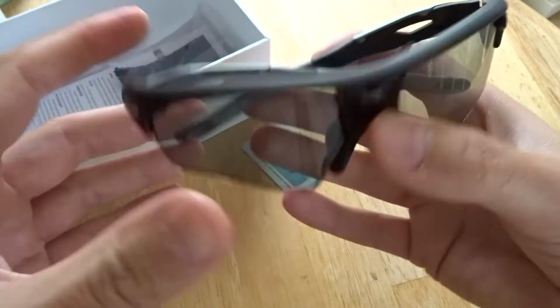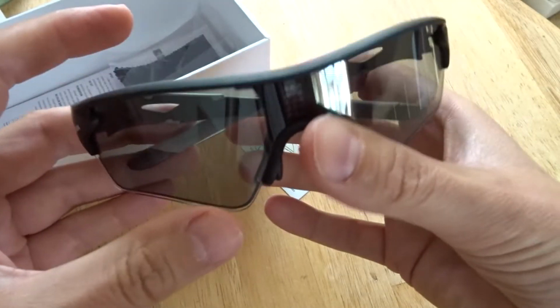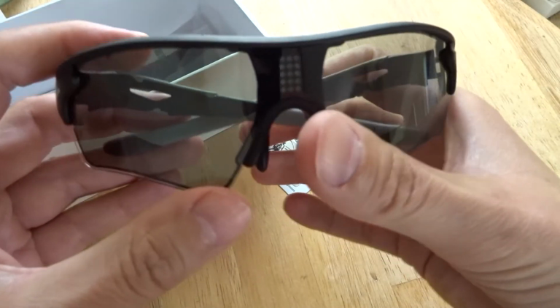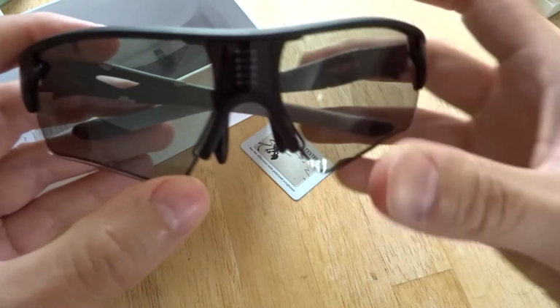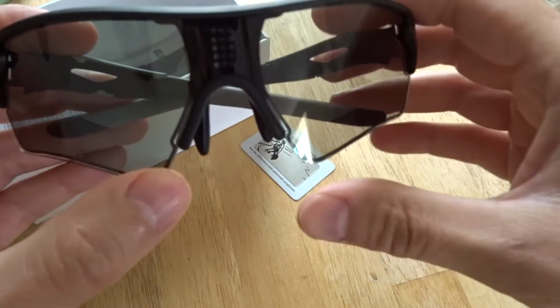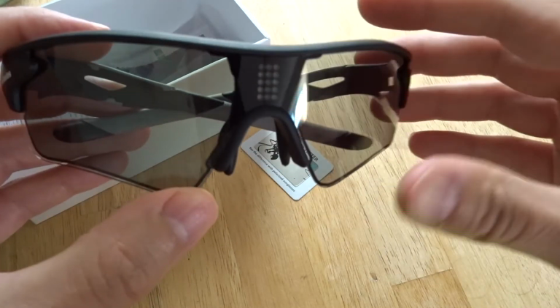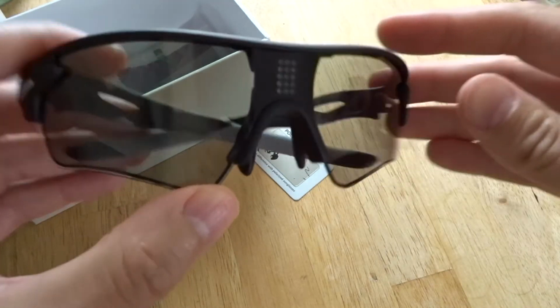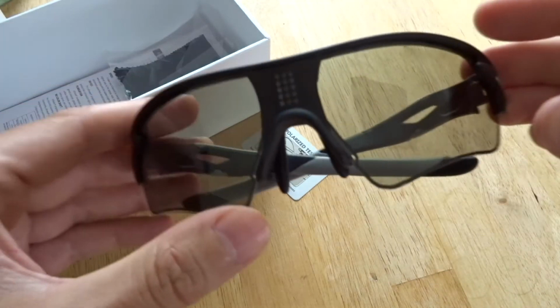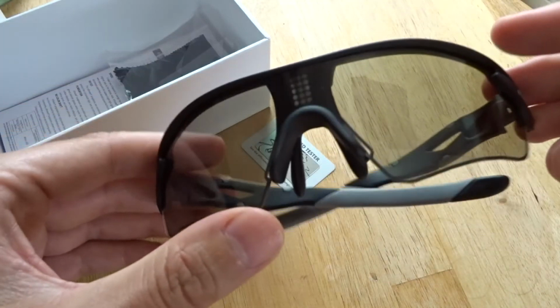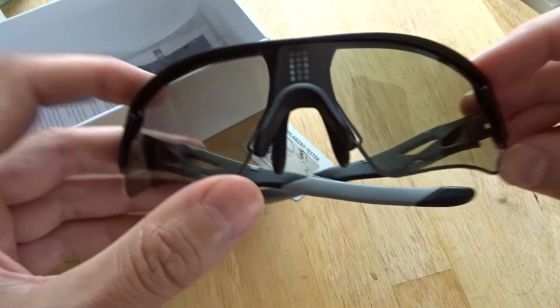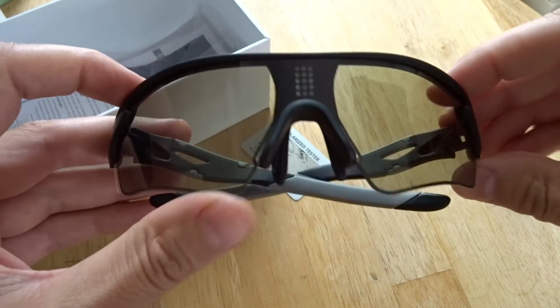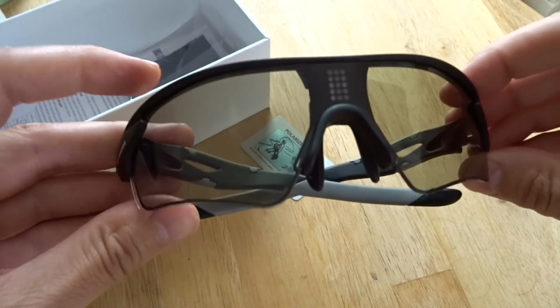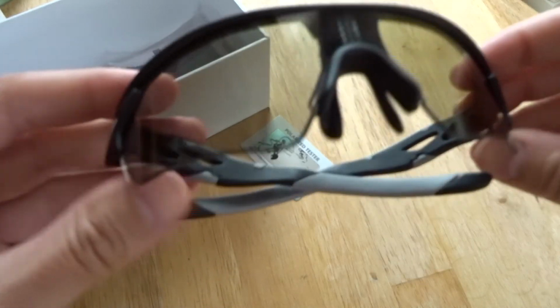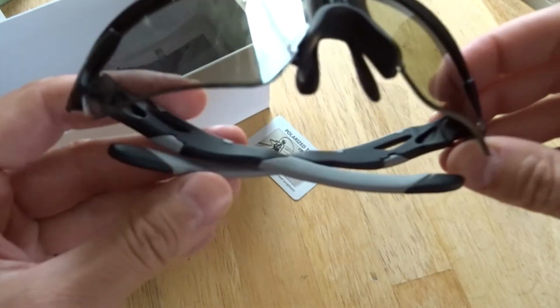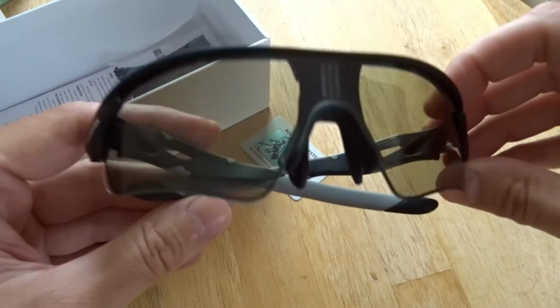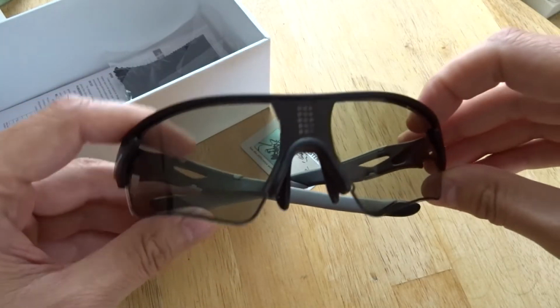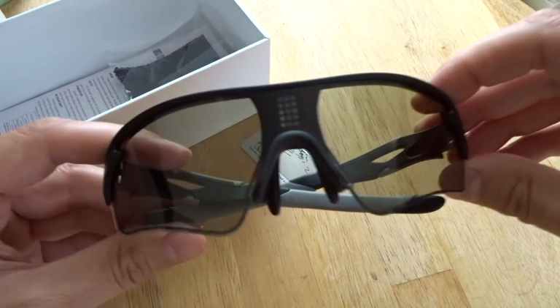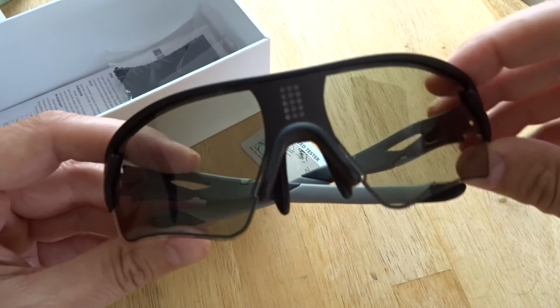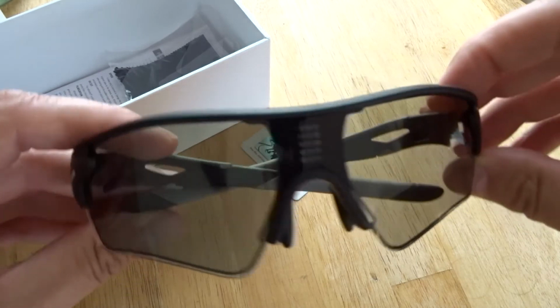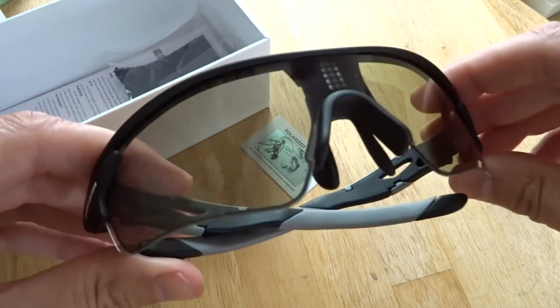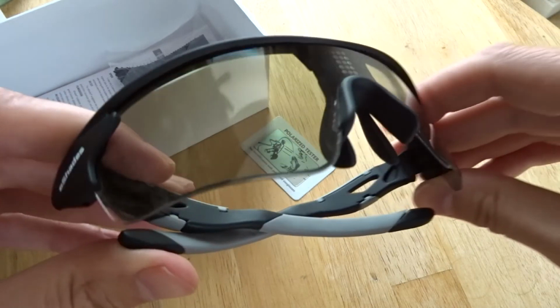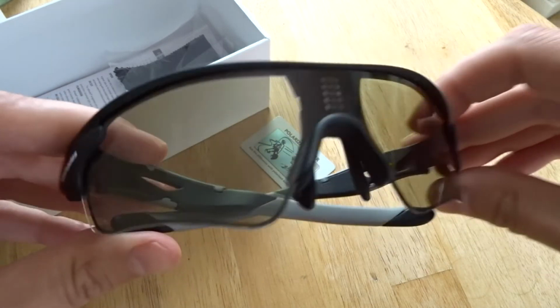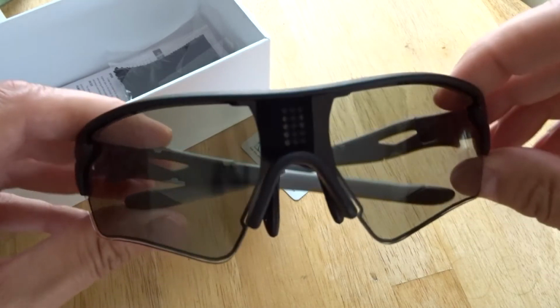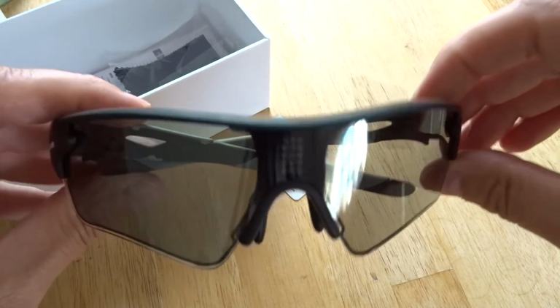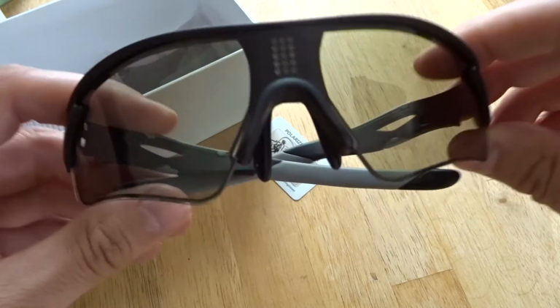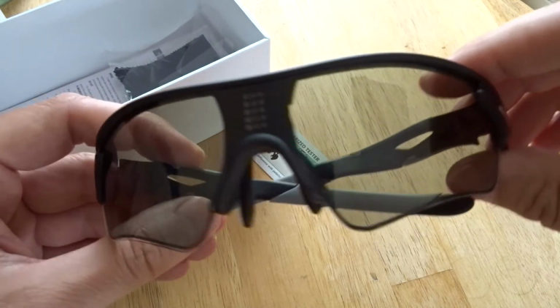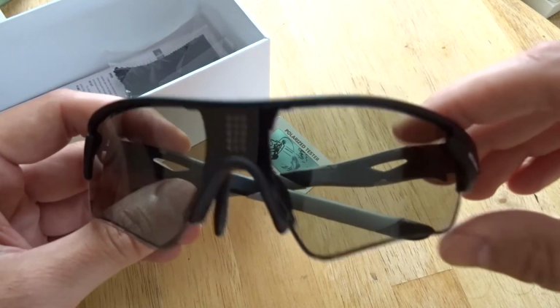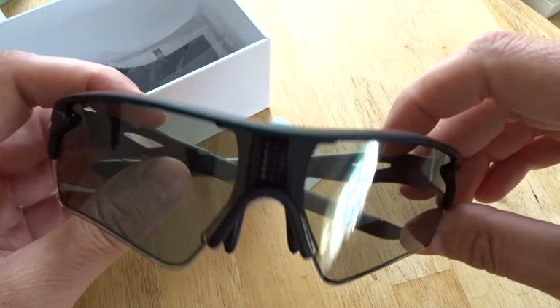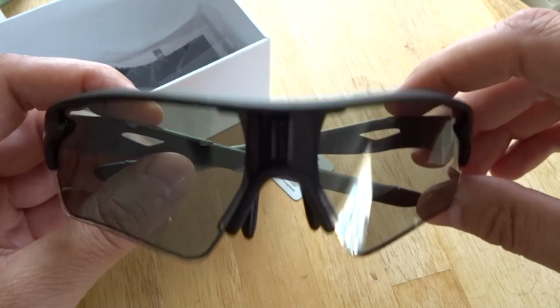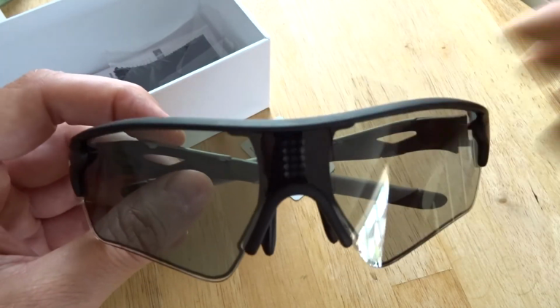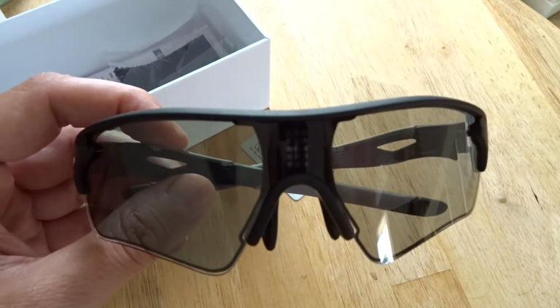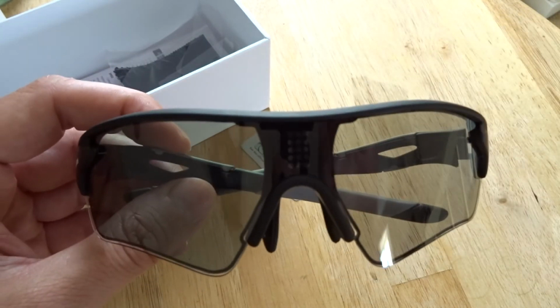Anyway, that concludes the unboxing. I'll be doing a review of them so subscribe if you're interested in seeing that. Thanks for tuning in. Bye.